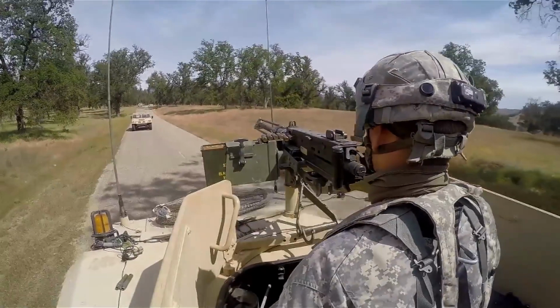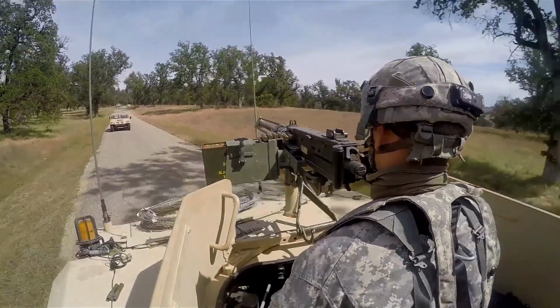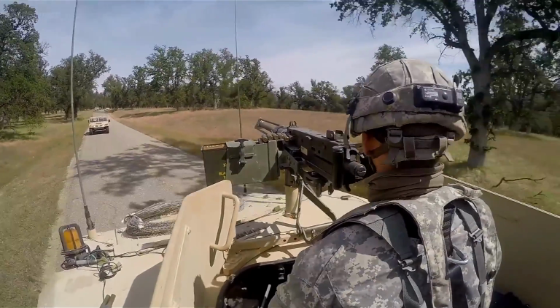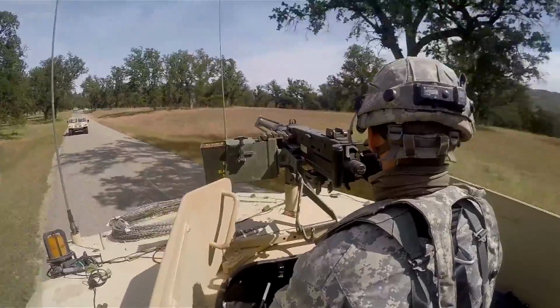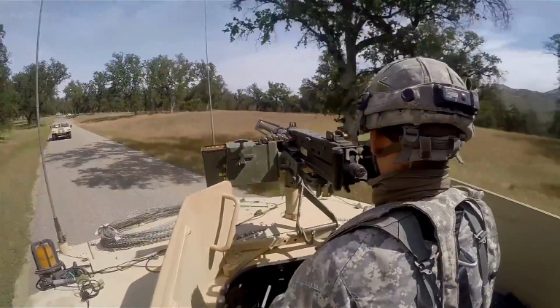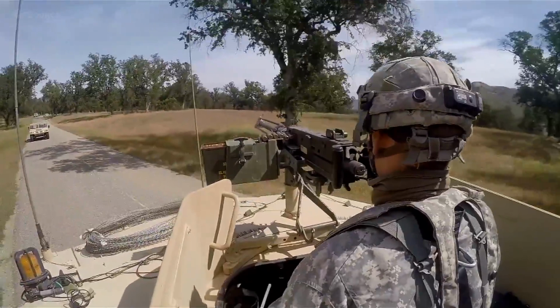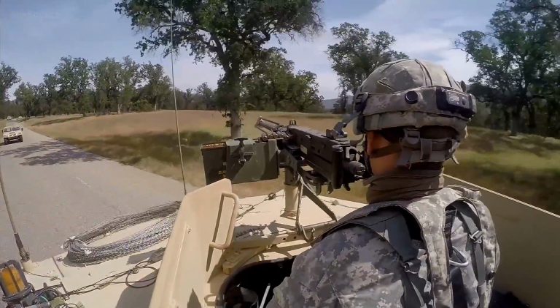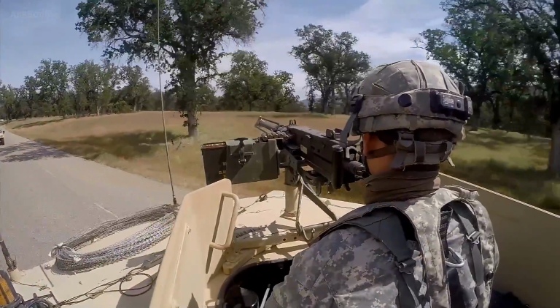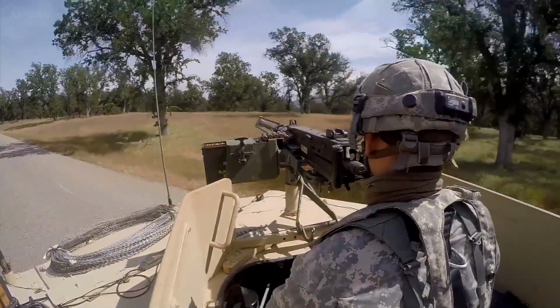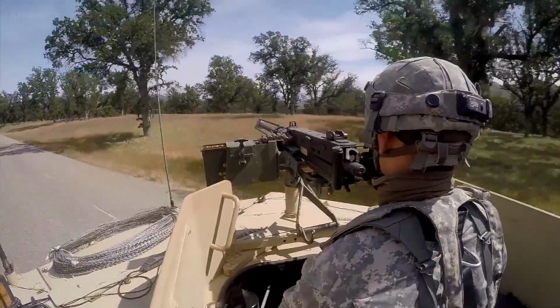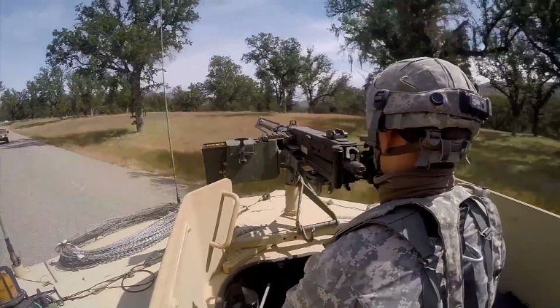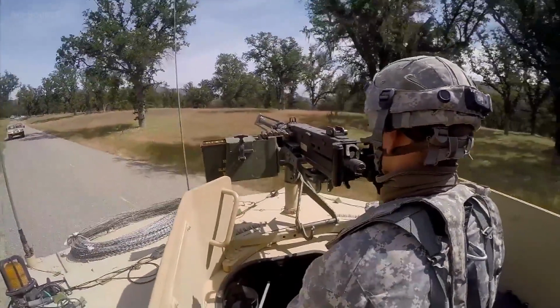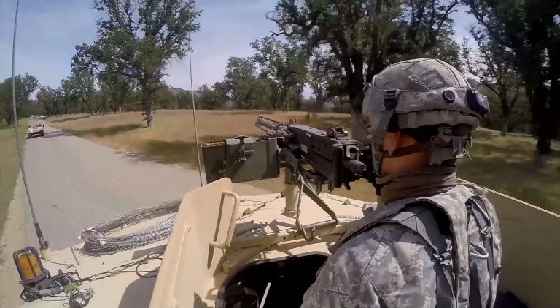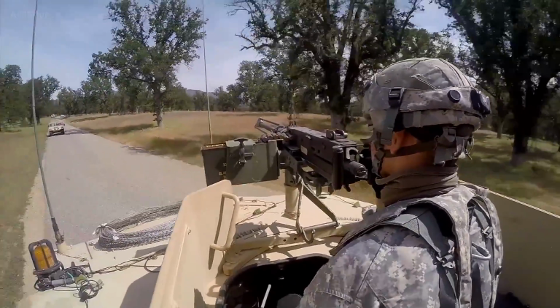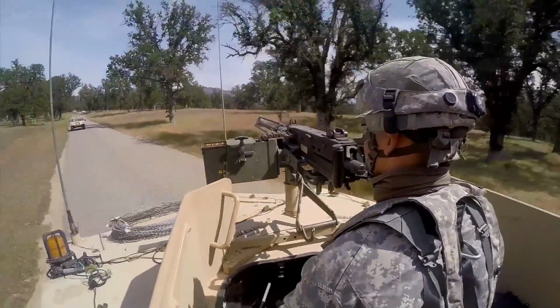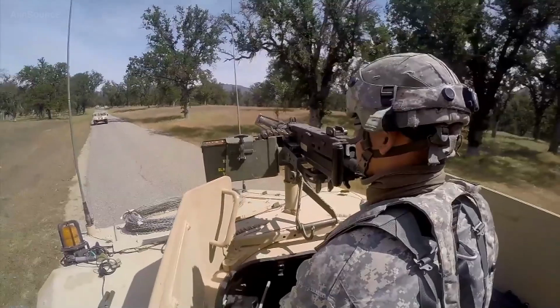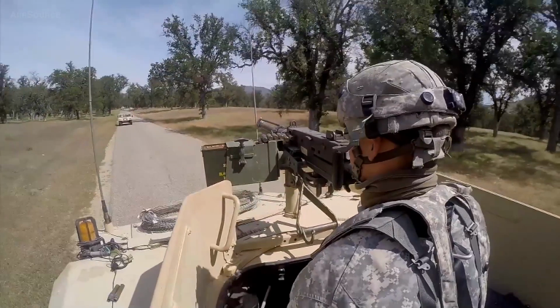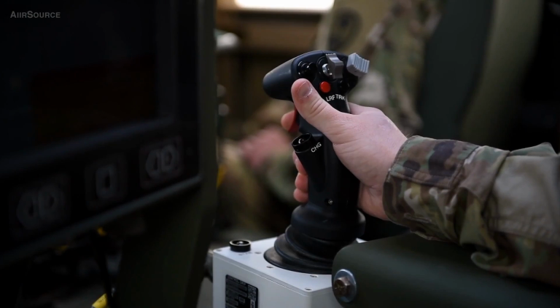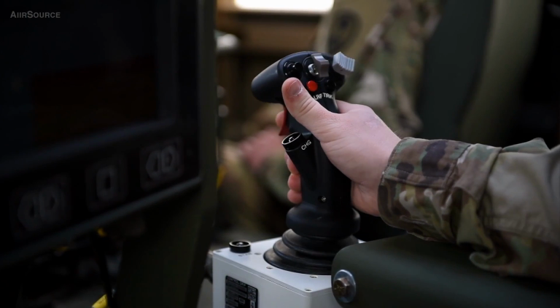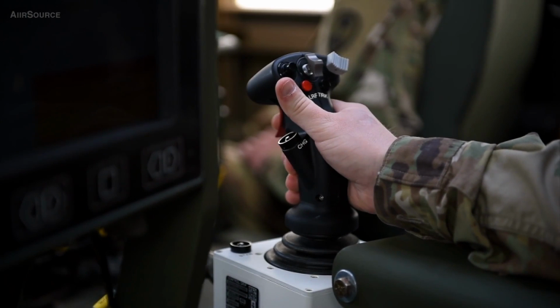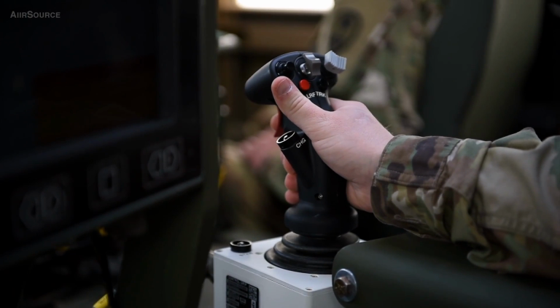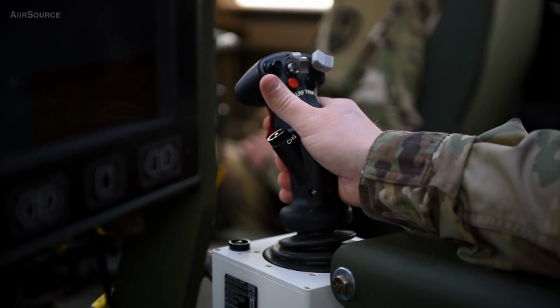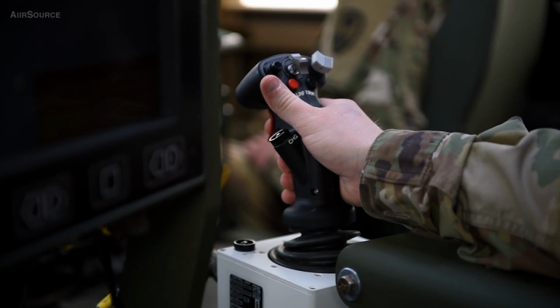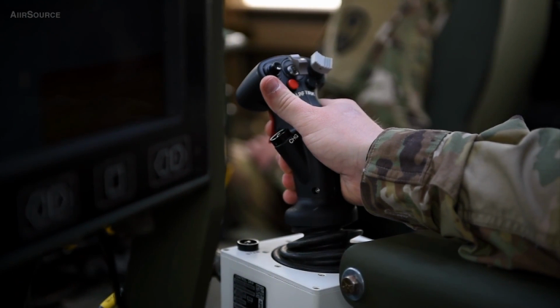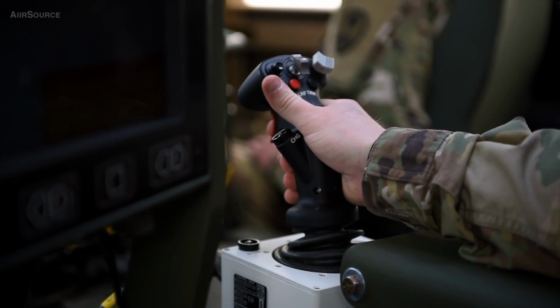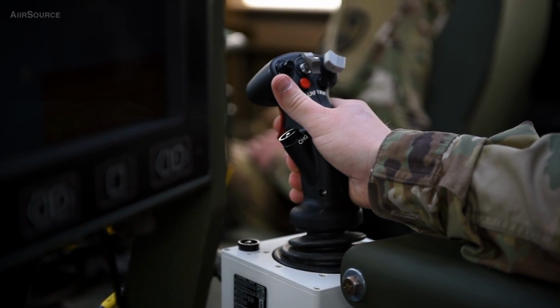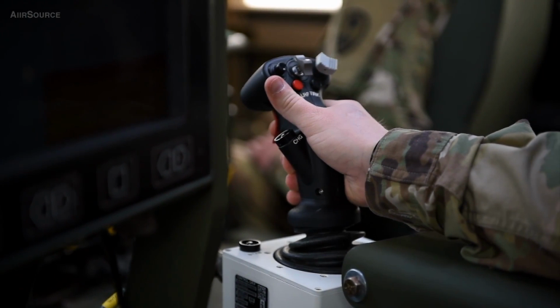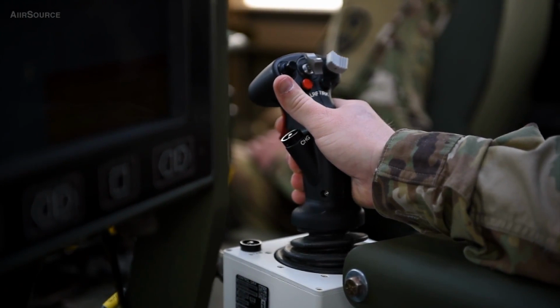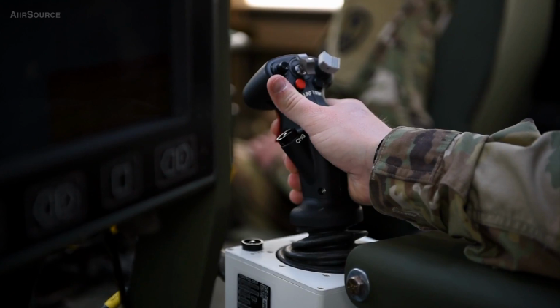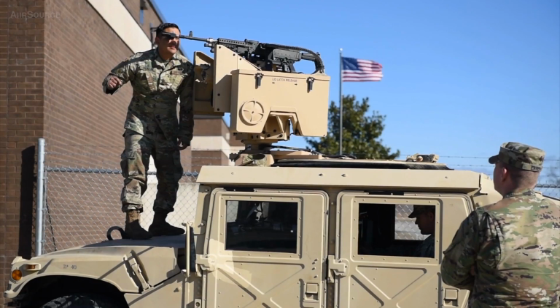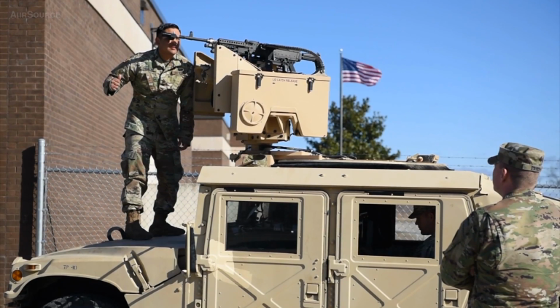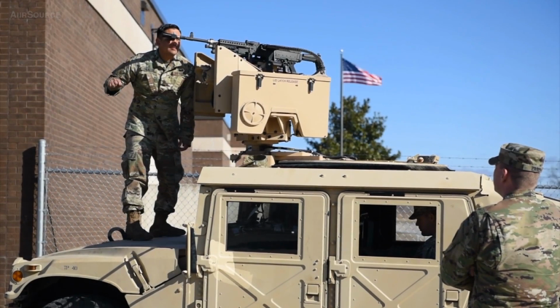Before, when you're in the gunner's hatch, the trucks bounce and you're bouncing — you're all over the place, and it was harder to maintain a good target. Now, with the new CROWS system, not only are you safe inside the vehicle, you have a steady weapon system that you're using to engage the enemy.